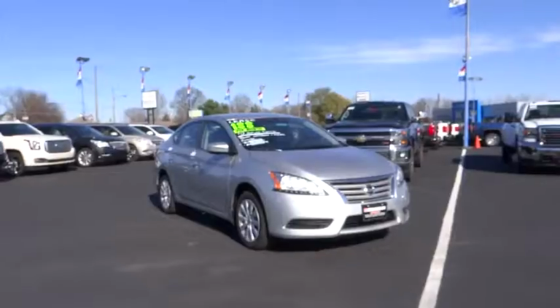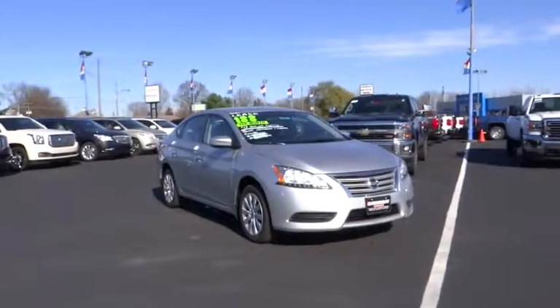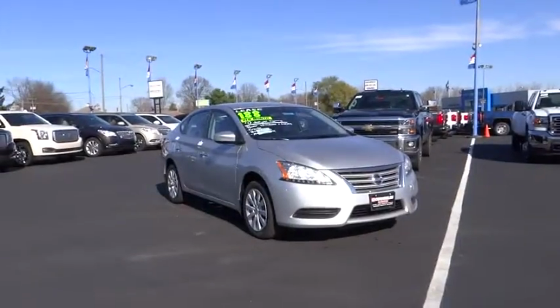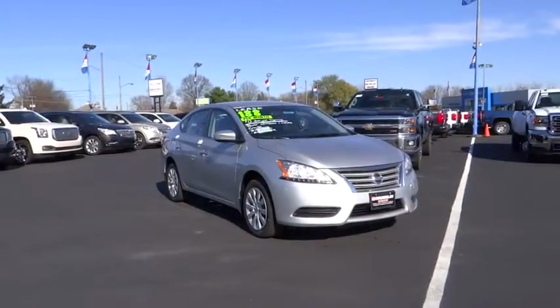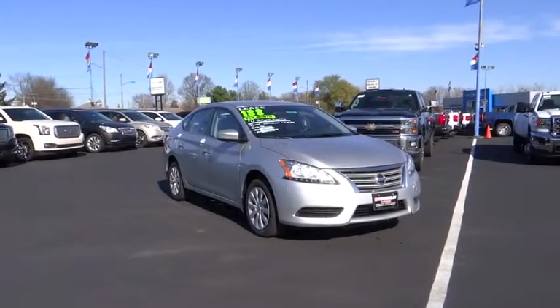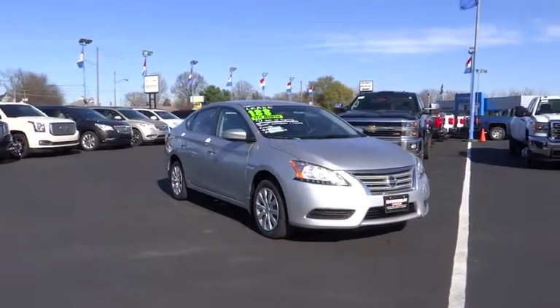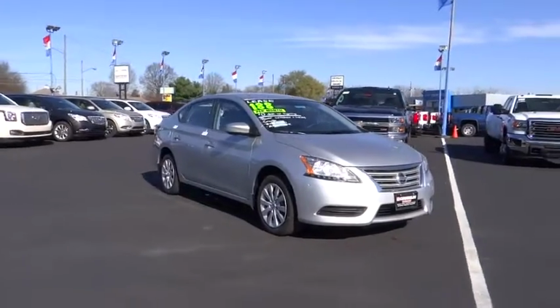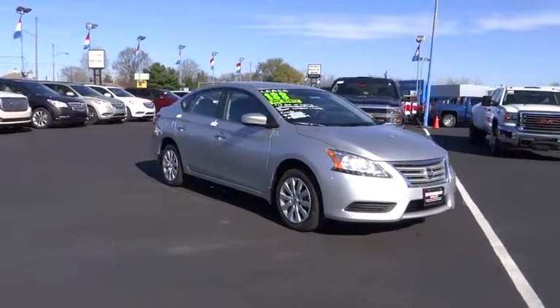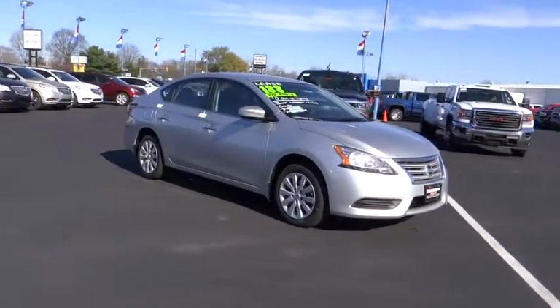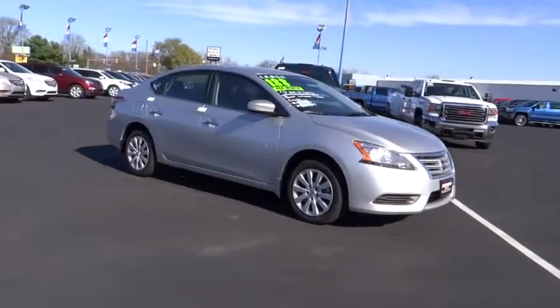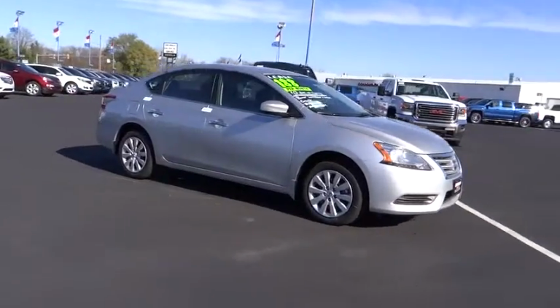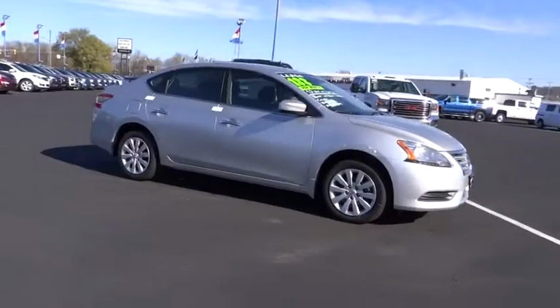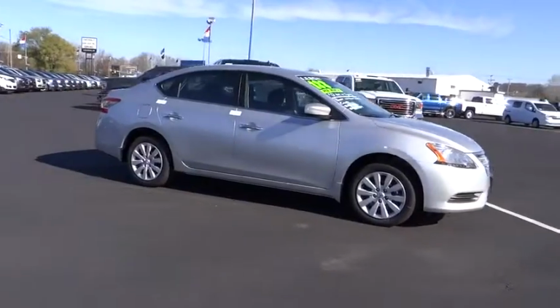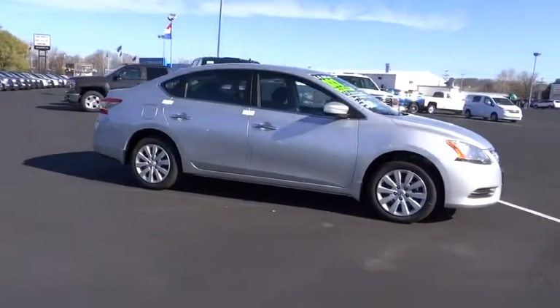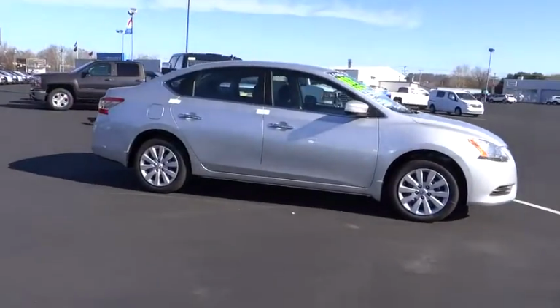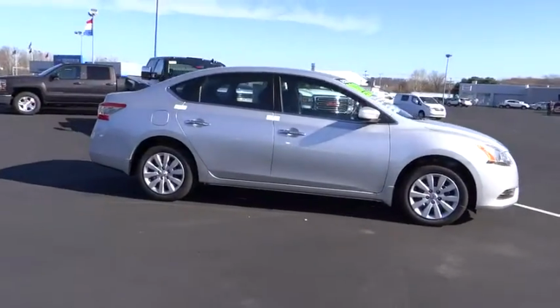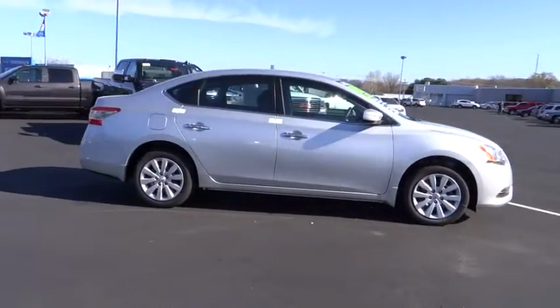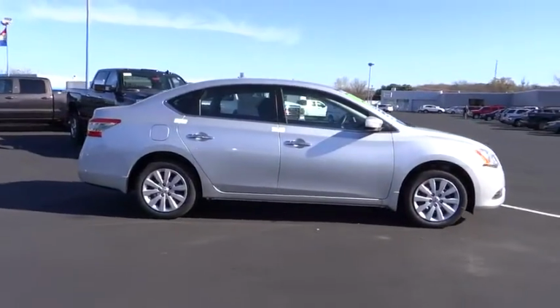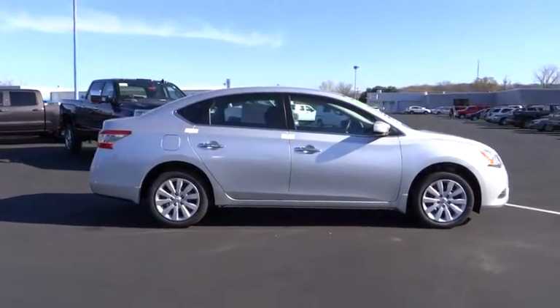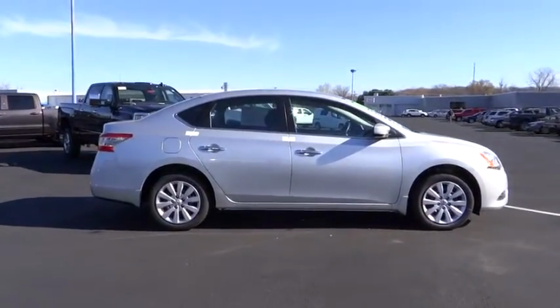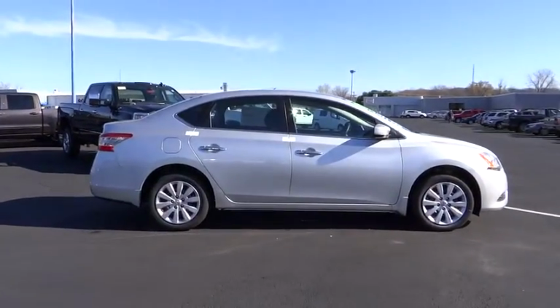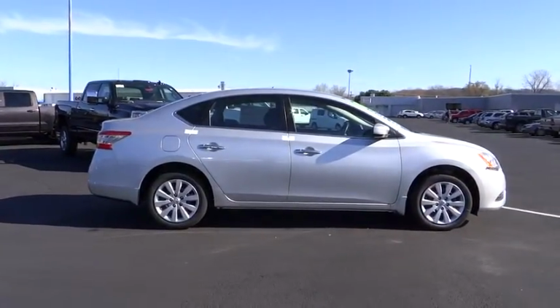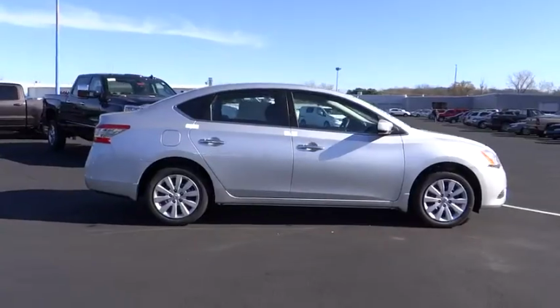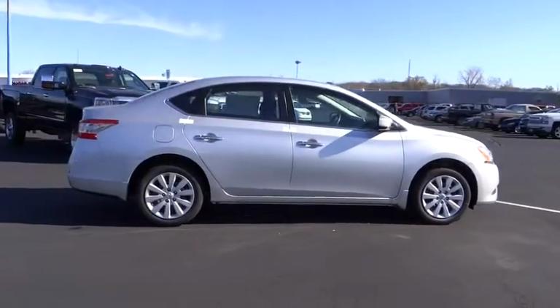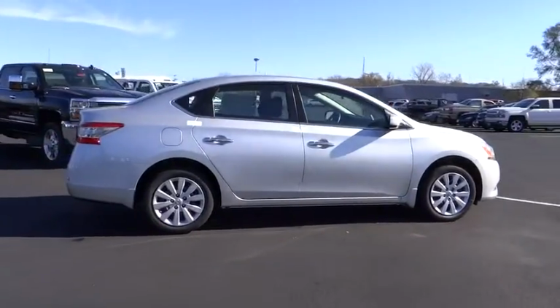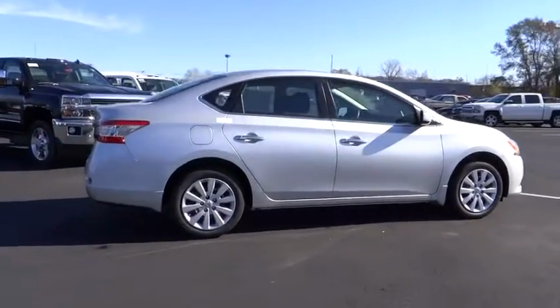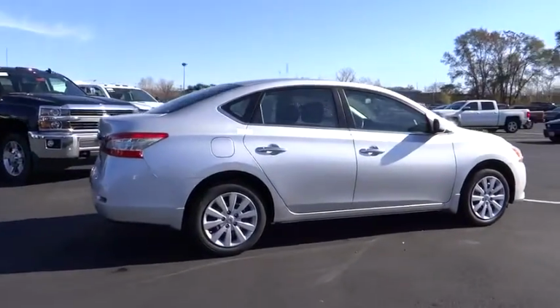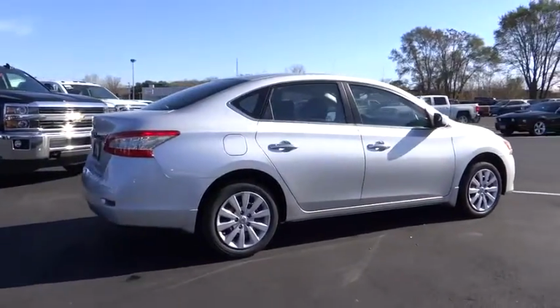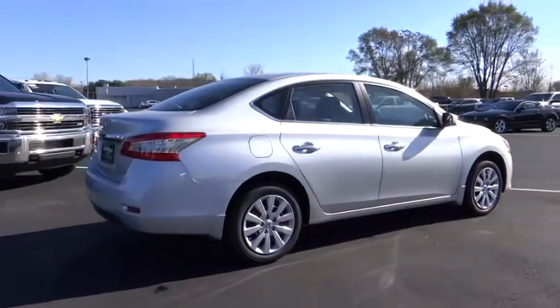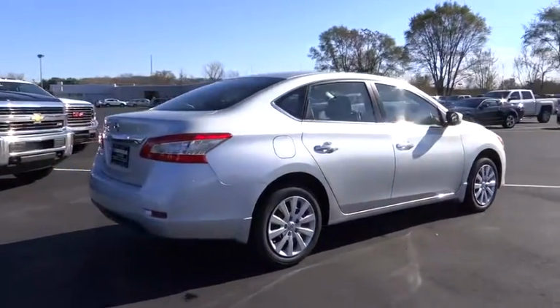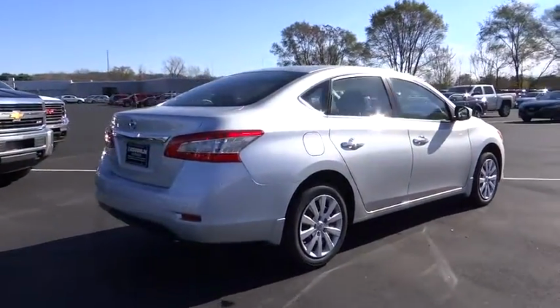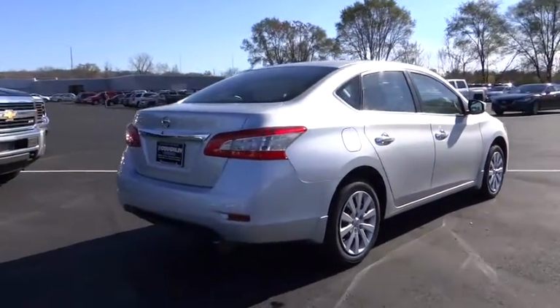The 2015 Sentra. With its spacious and versatile interior and stellar 34 miles per gallon fuel efficiency, the Nissan Sentra is the obvious choice for anyone who wants to enjoy a stylish and comfortable ride. This vehicle has less than 100 miles.